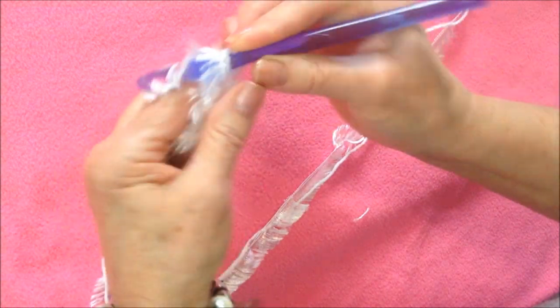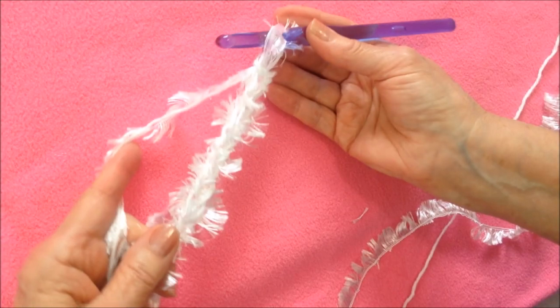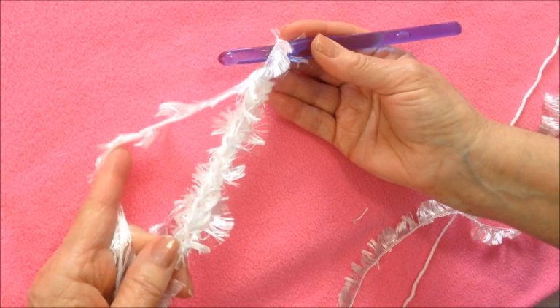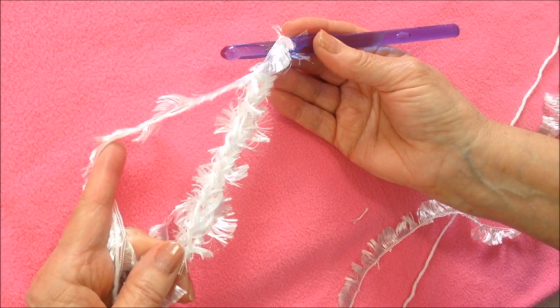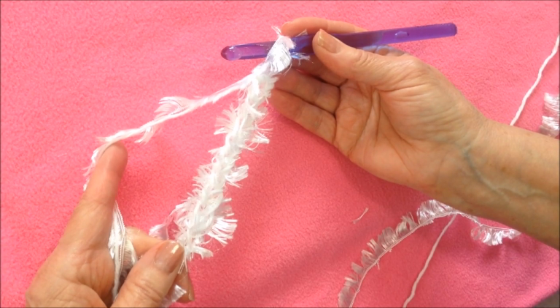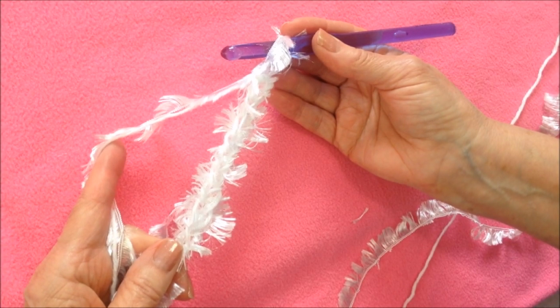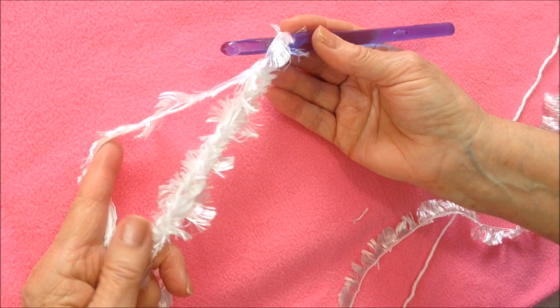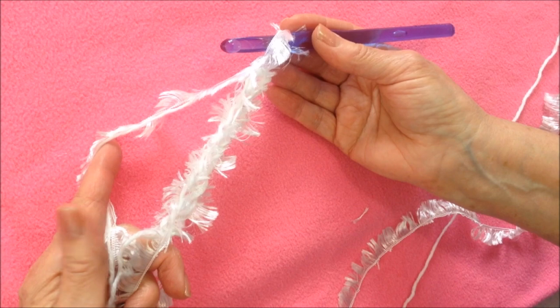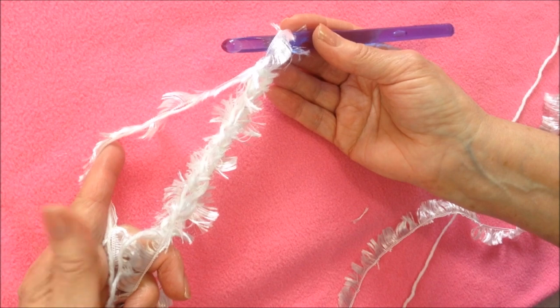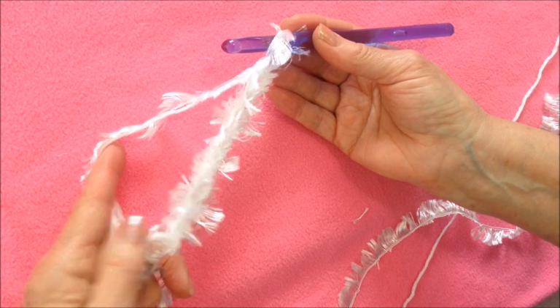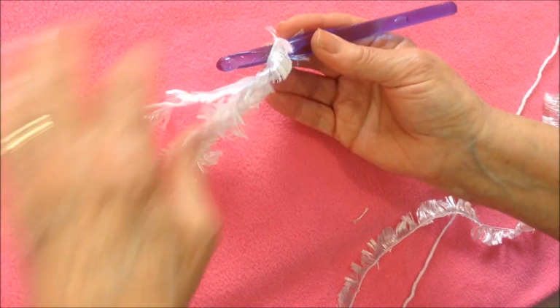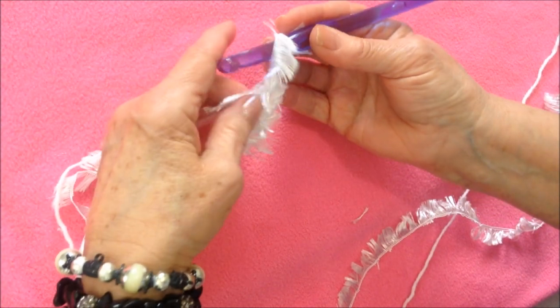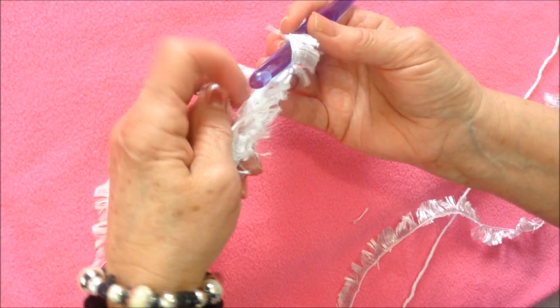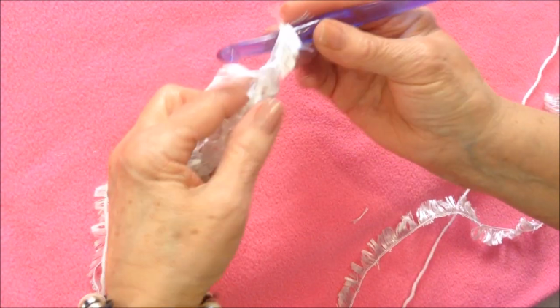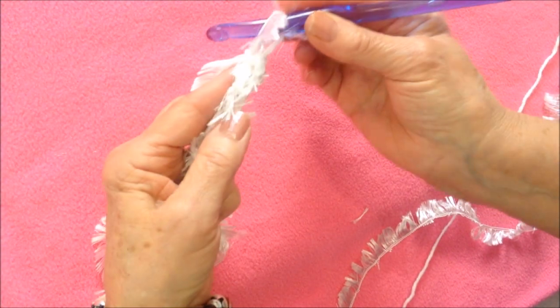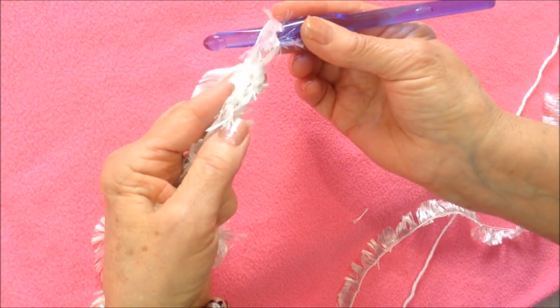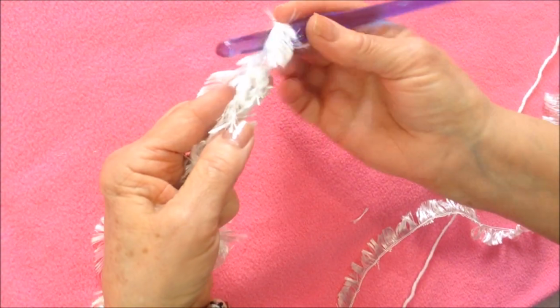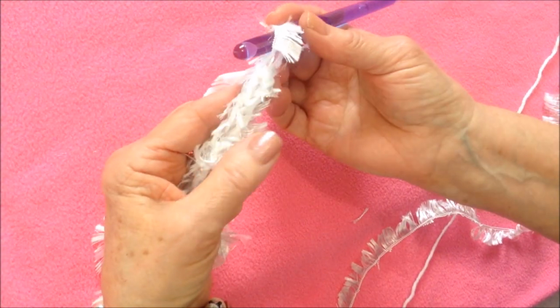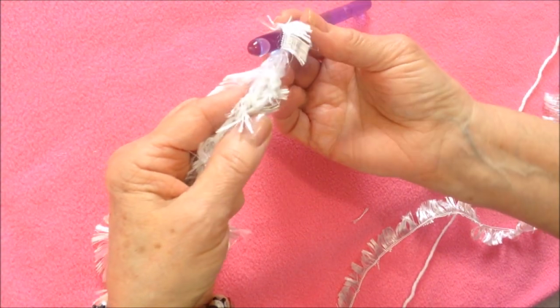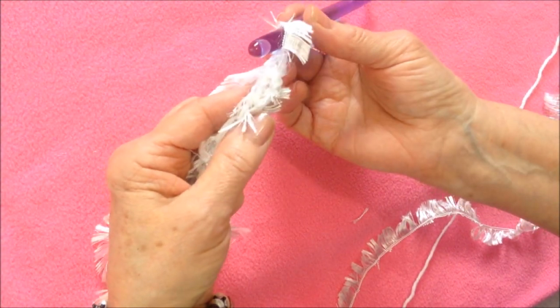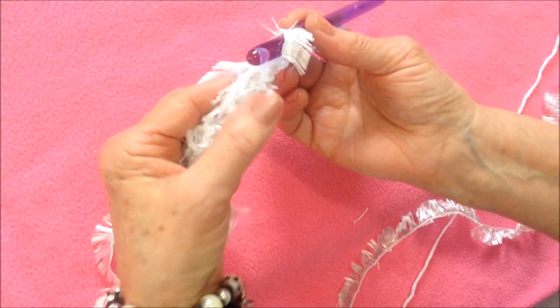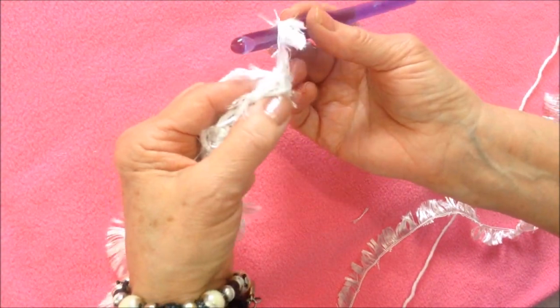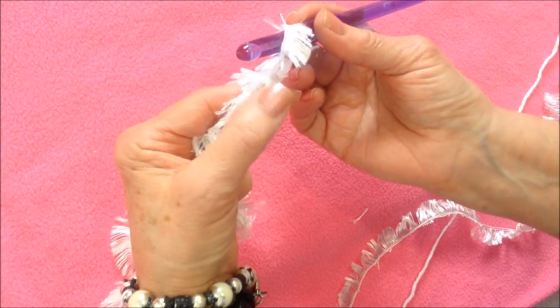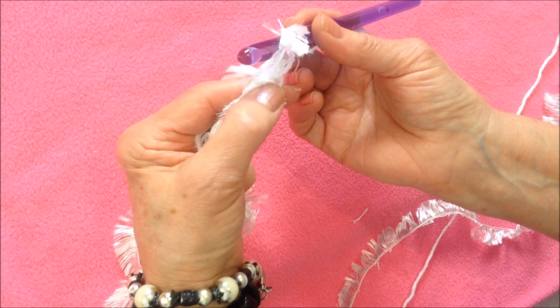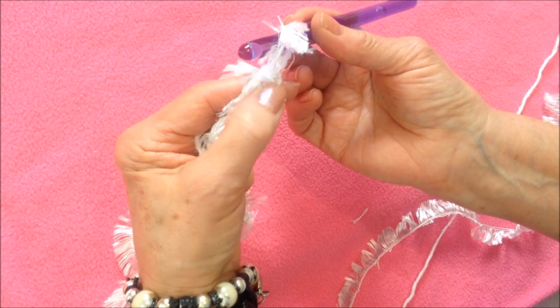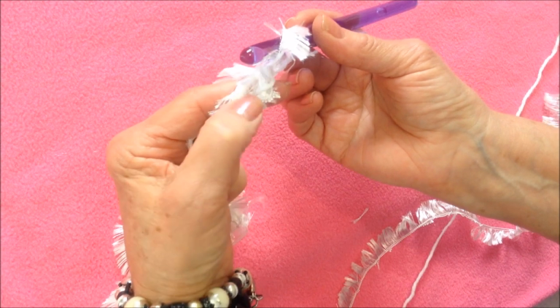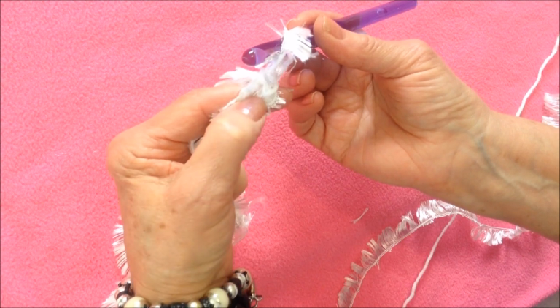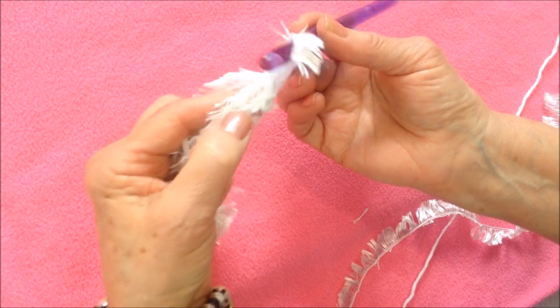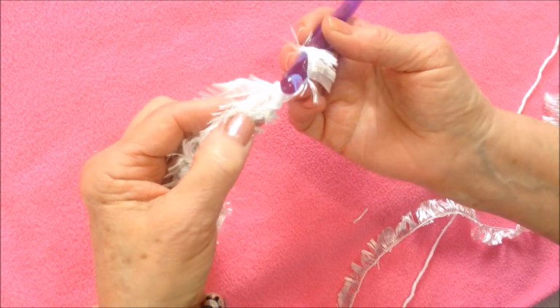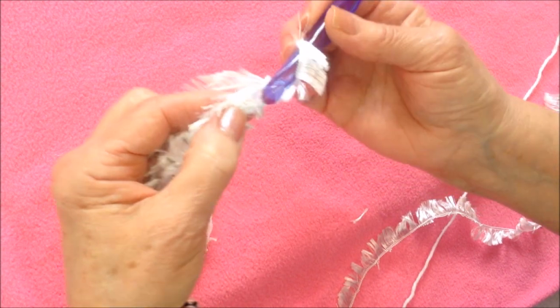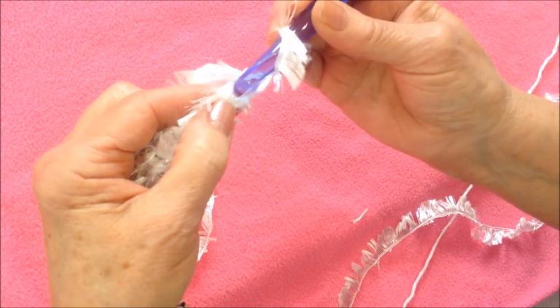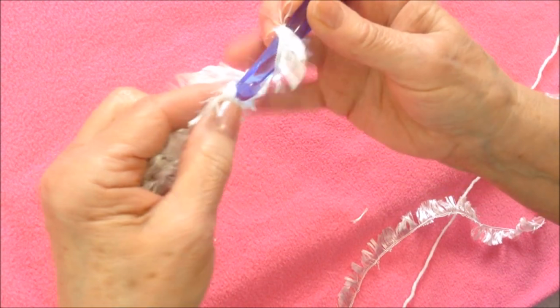I've started with chain ten, but you can start with any number that you would like. Now after you have your foundation chain worked, you're going to single crochet in the second stitch from the hook.